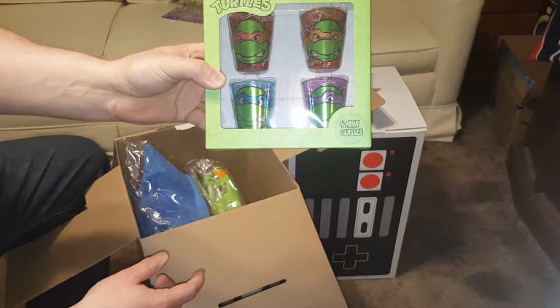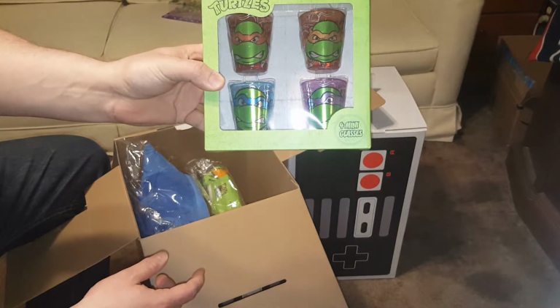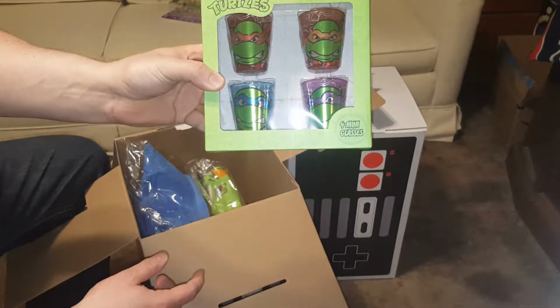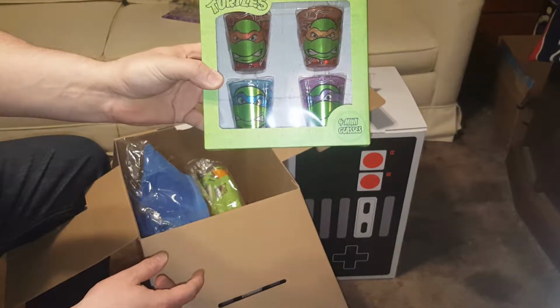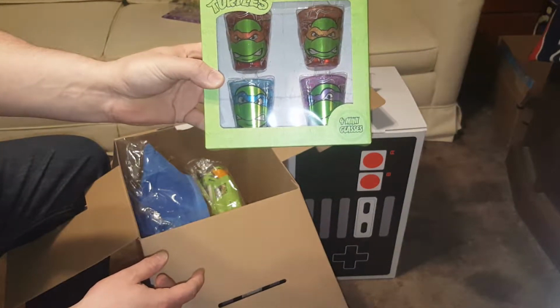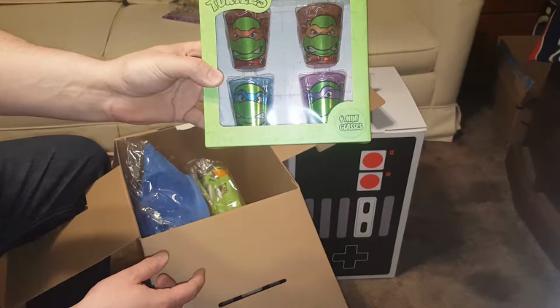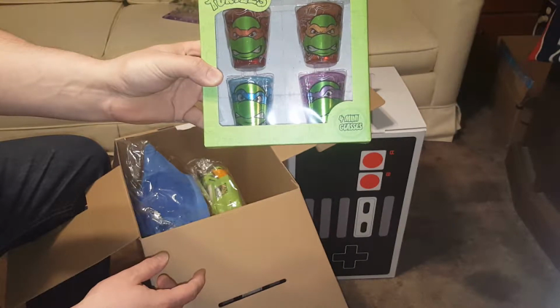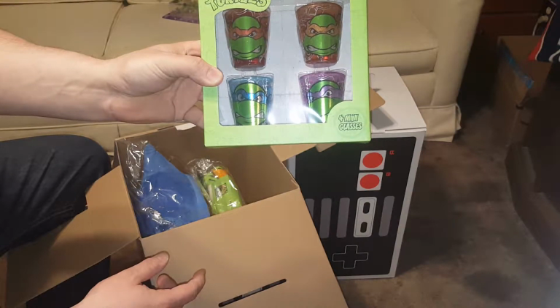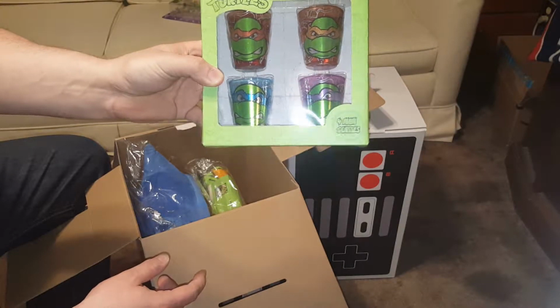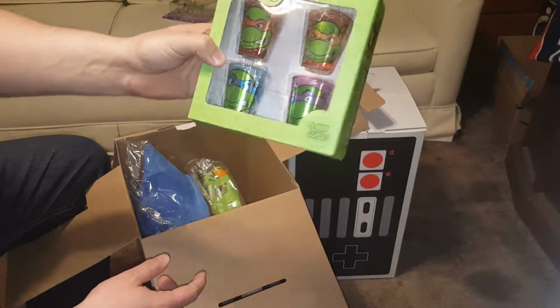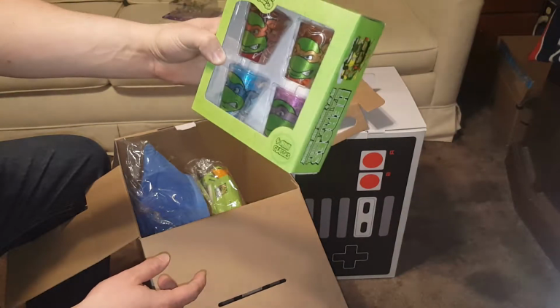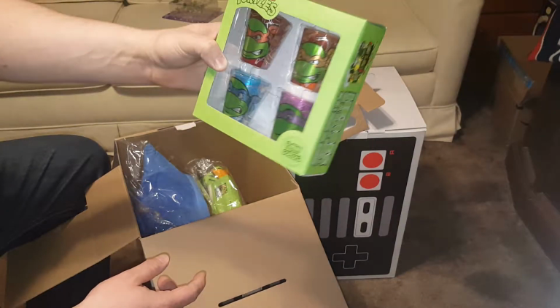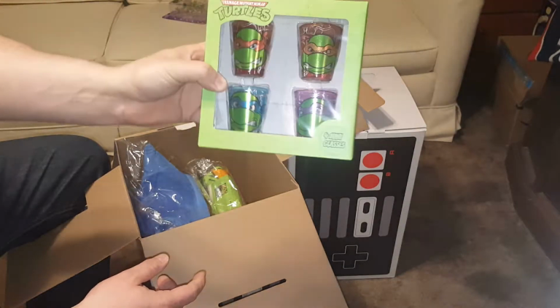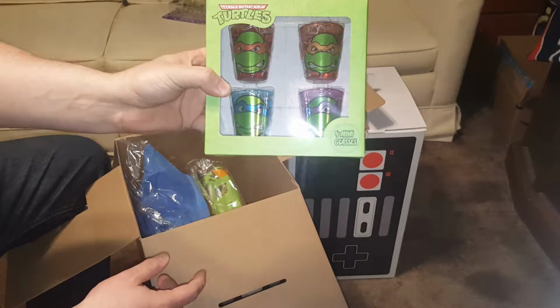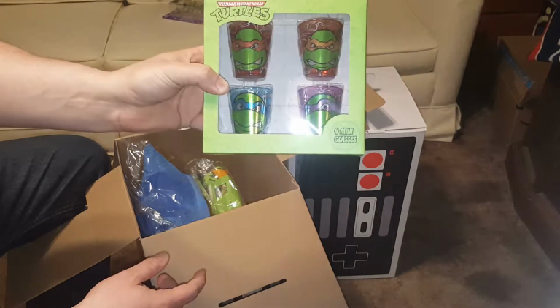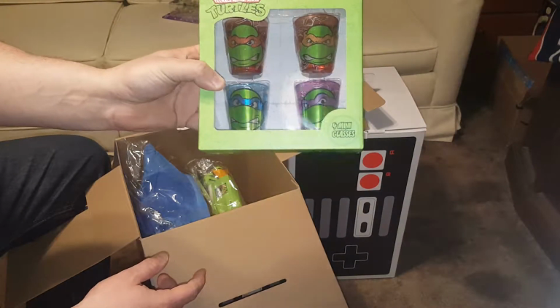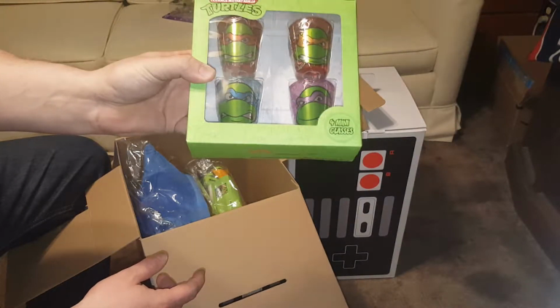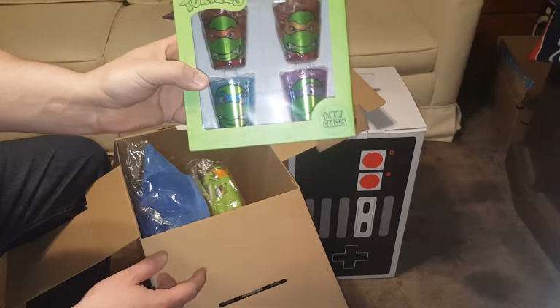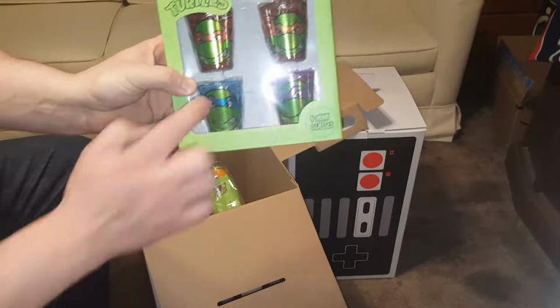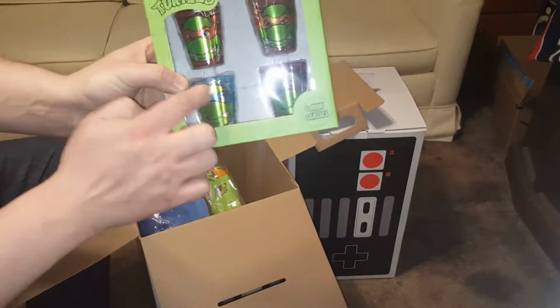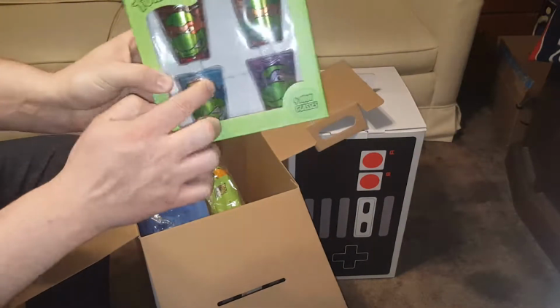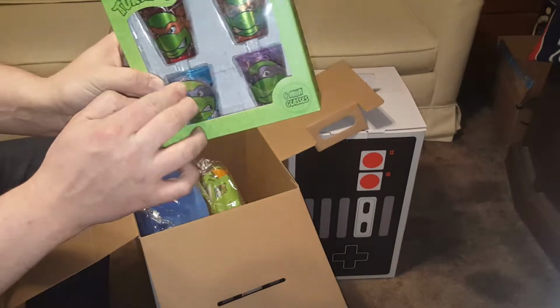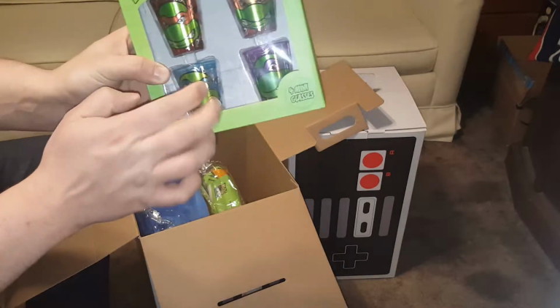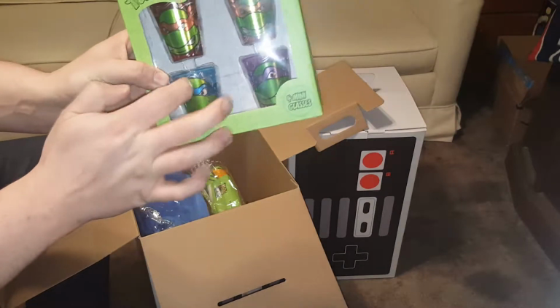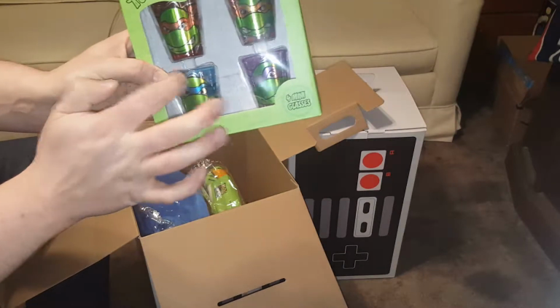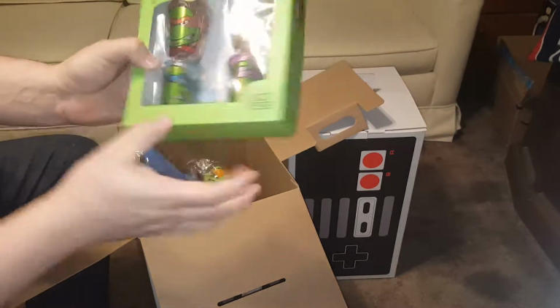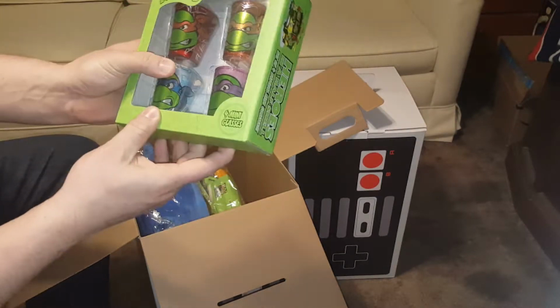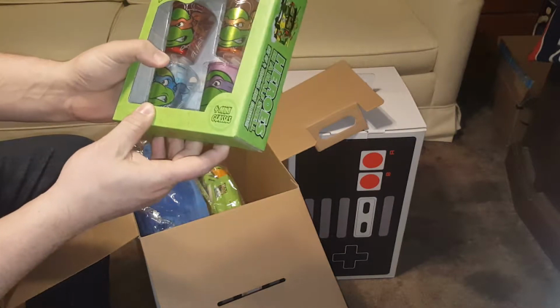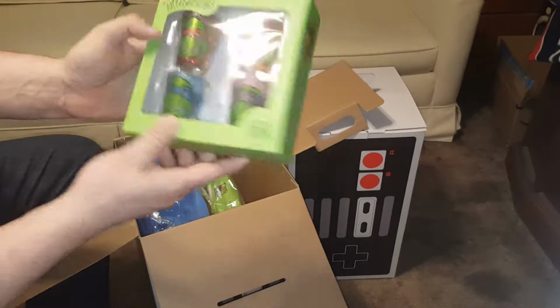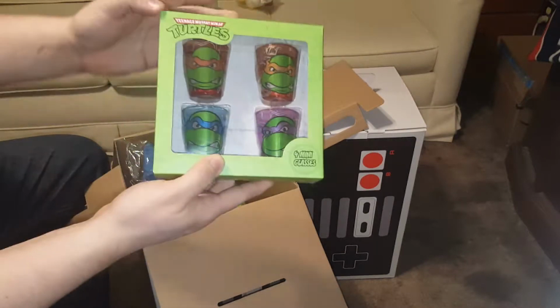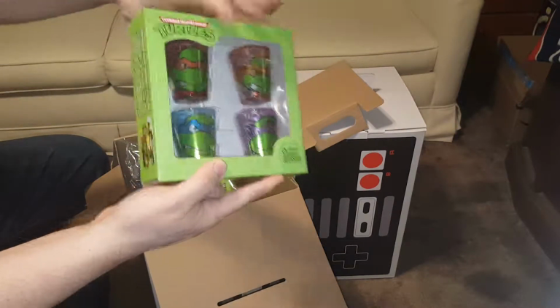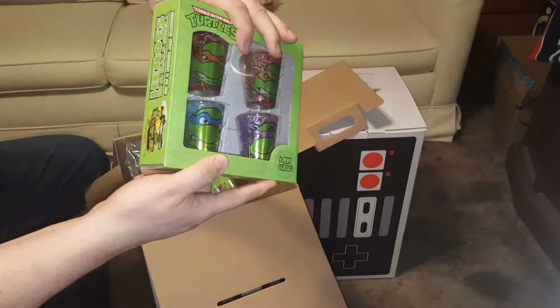Next we get Teenage Mutant Ninja Turtles shot glasses — four mini shot glasses, one of each turtle. They're kind of shiny and they are actually glass. That's kind of cool.